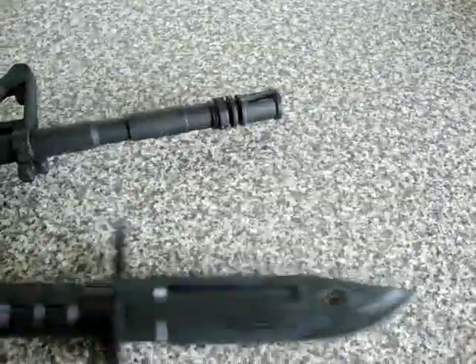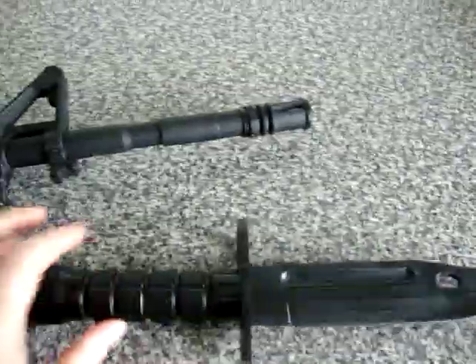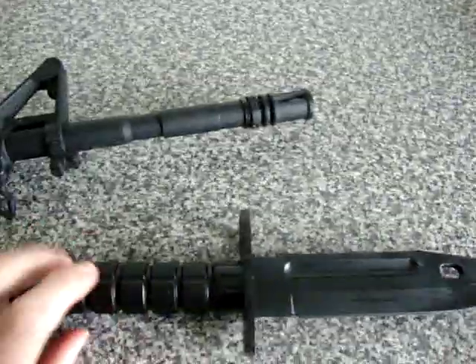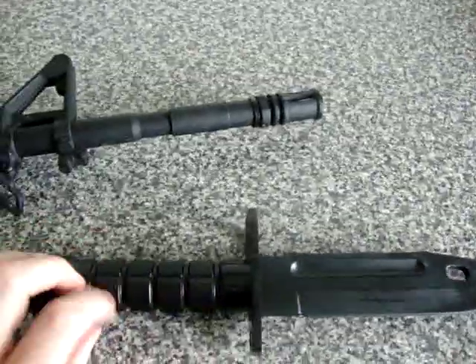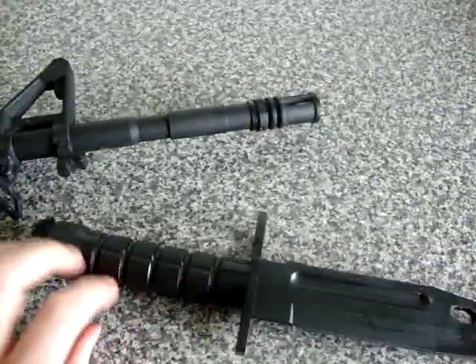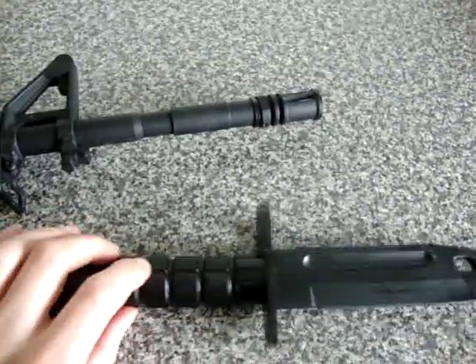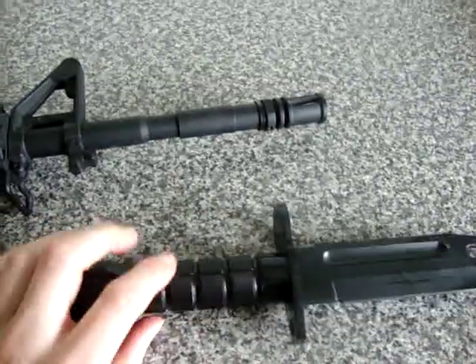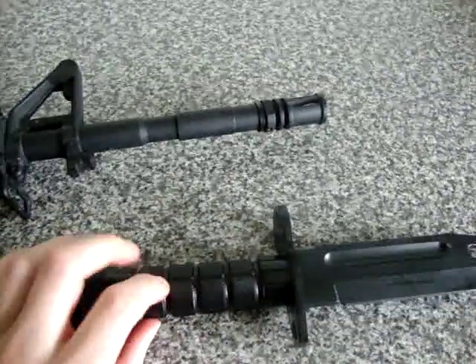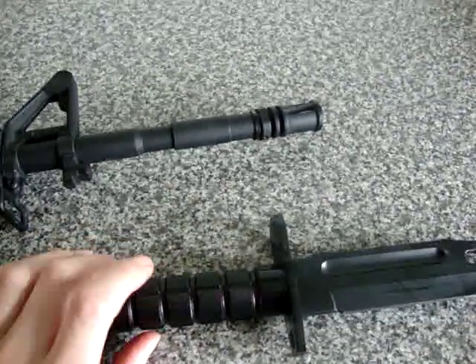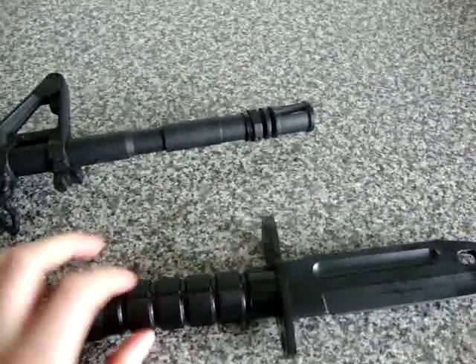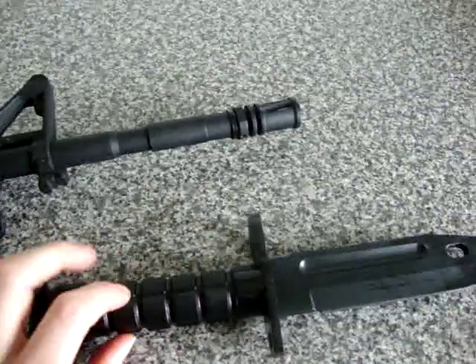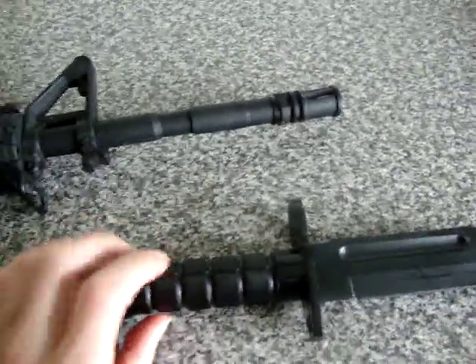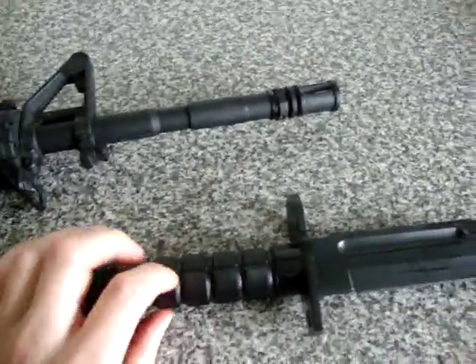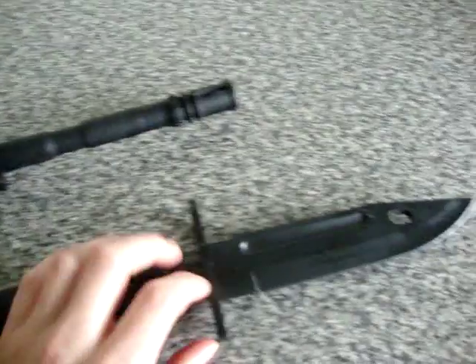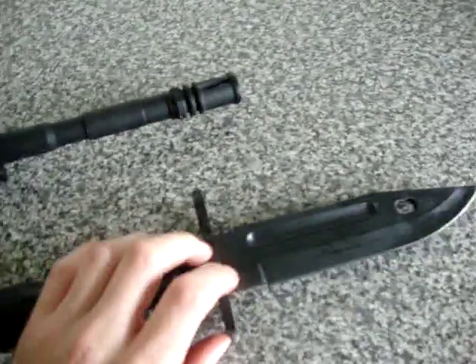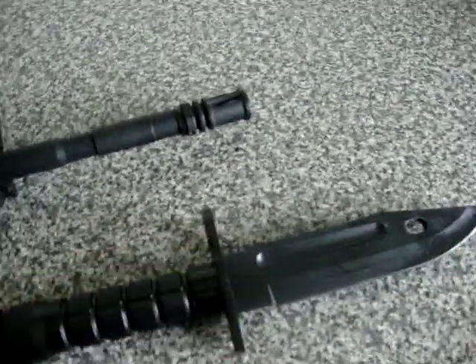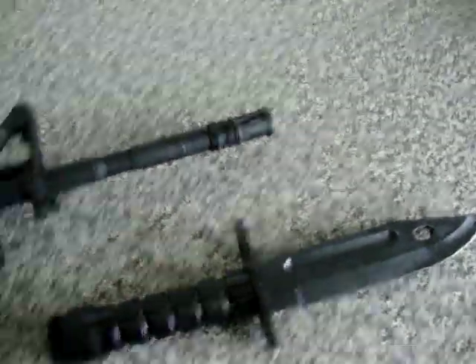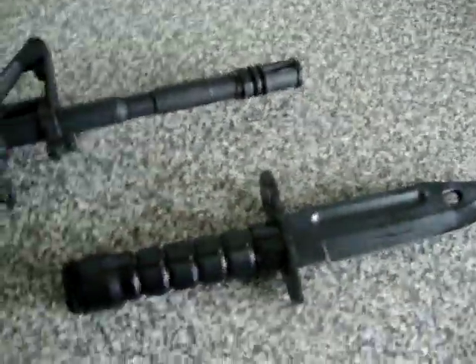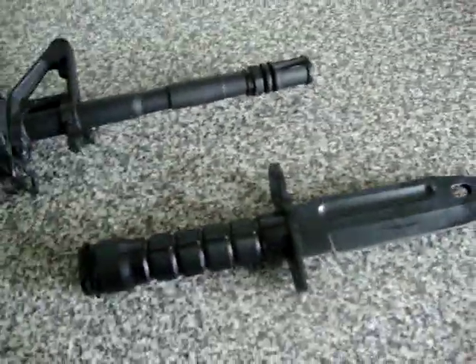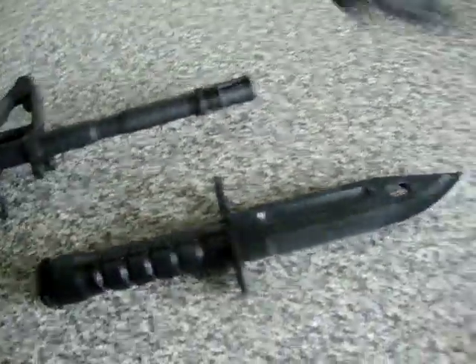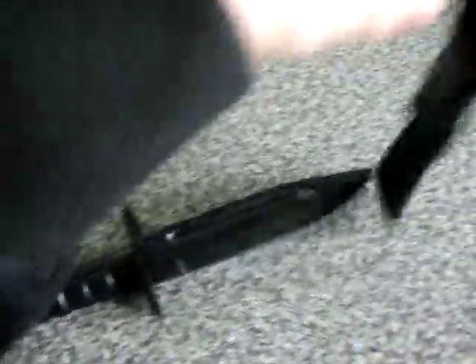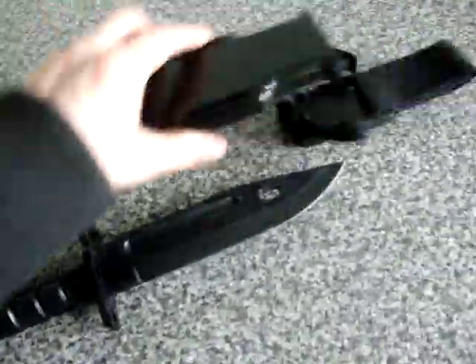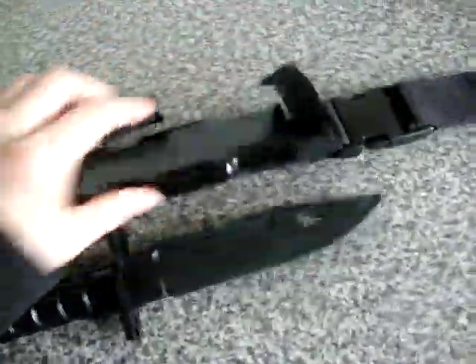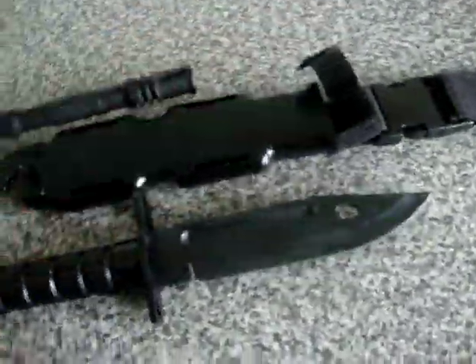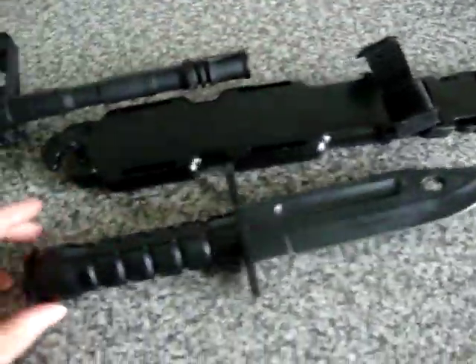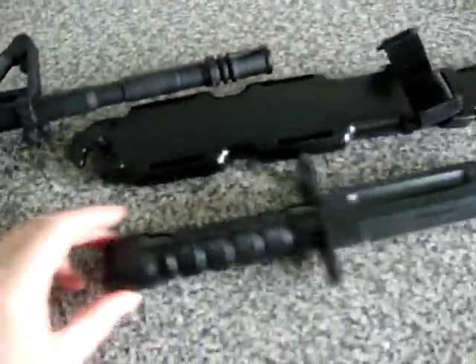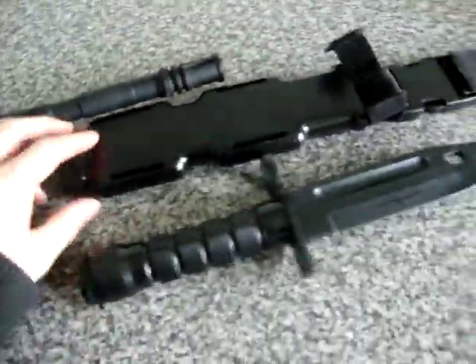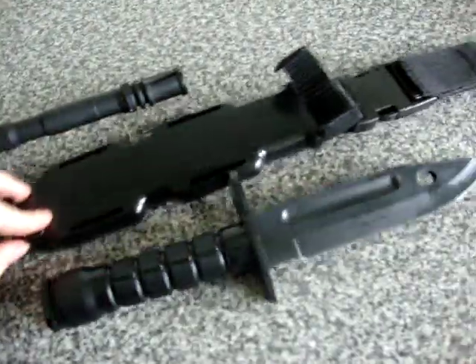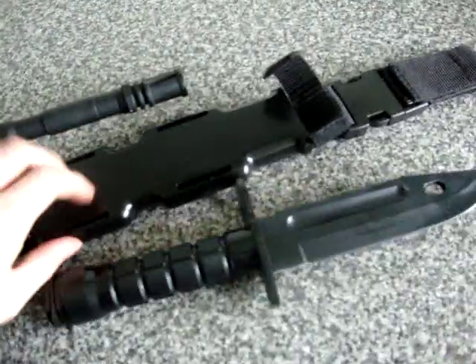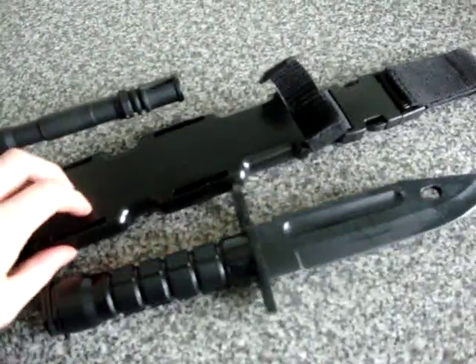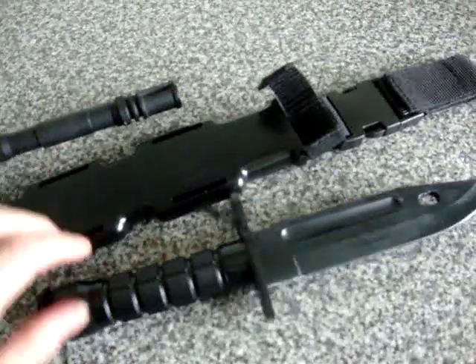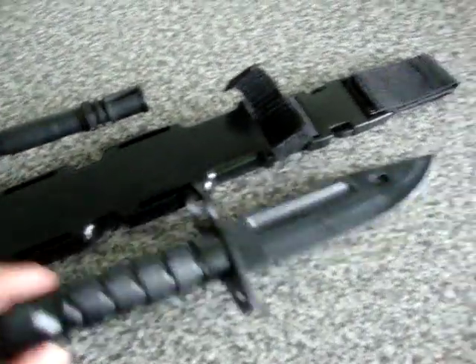The other part of the blade — the handle — is all ABS plastic. There's the casing for it, that's also ABS plastic.